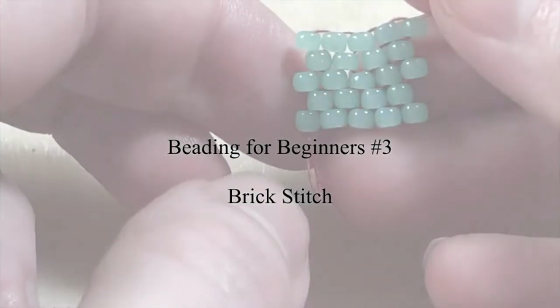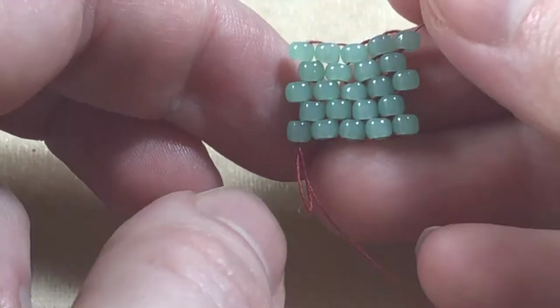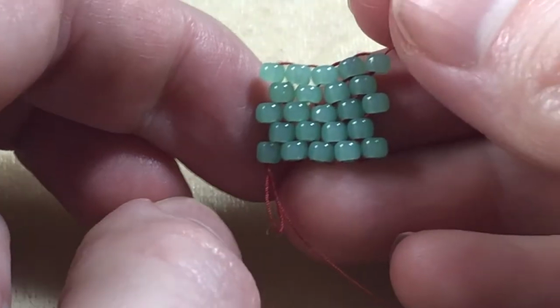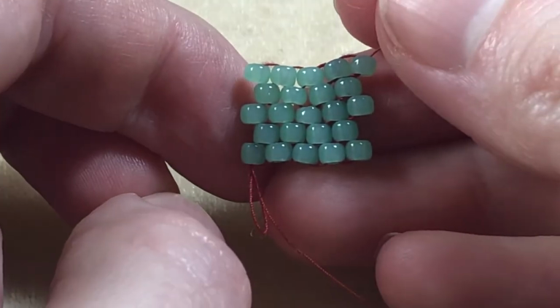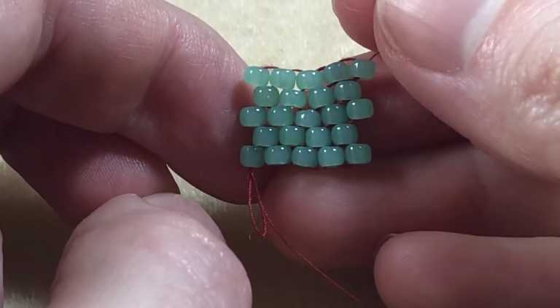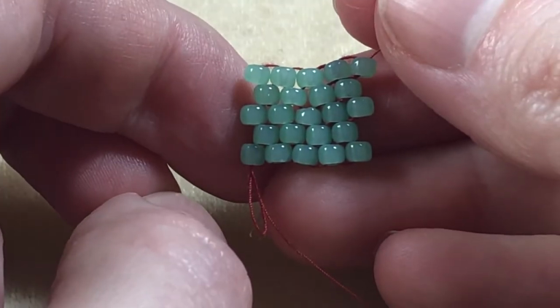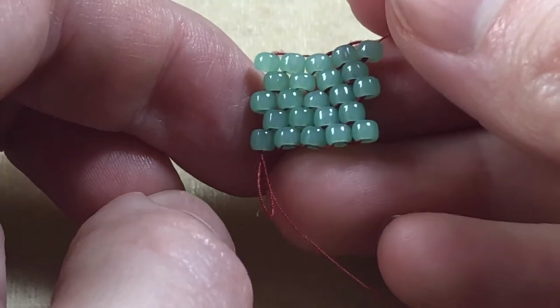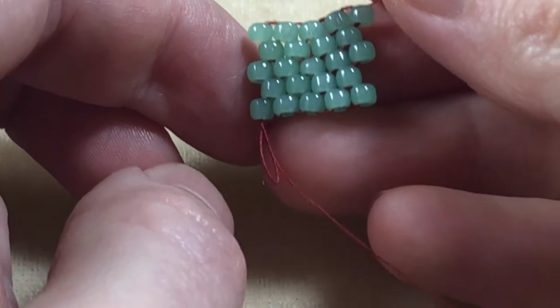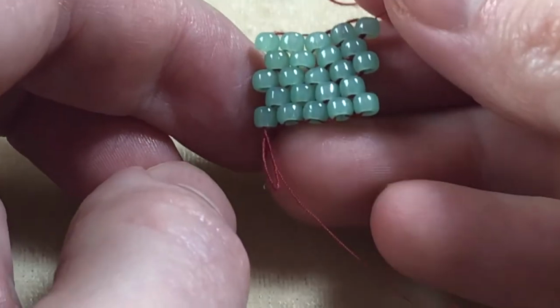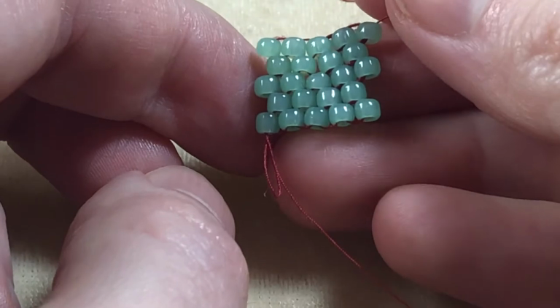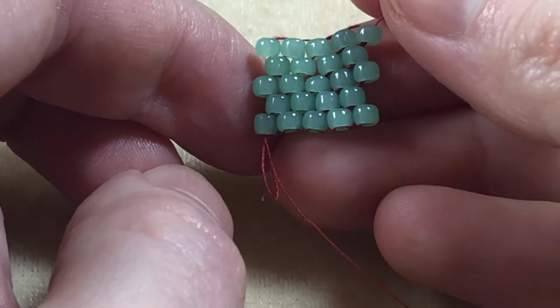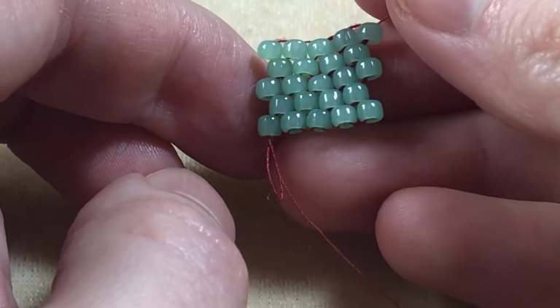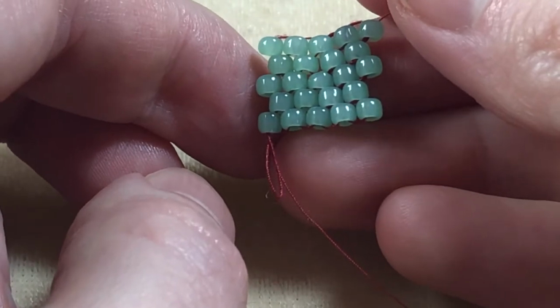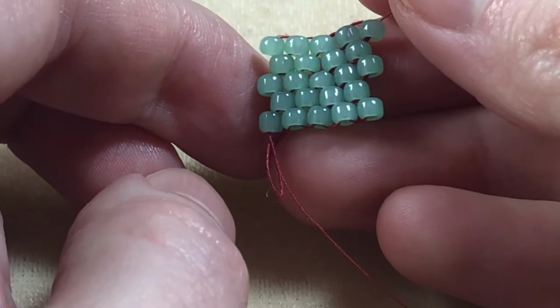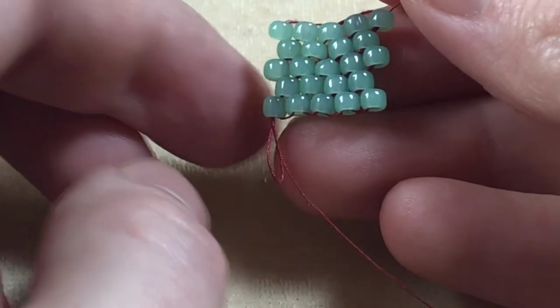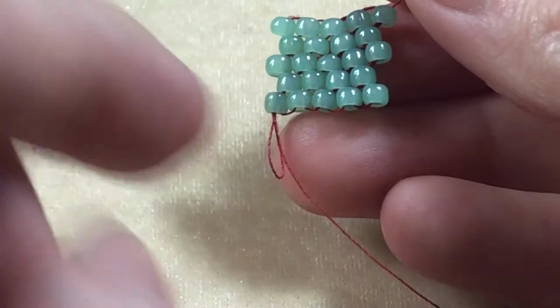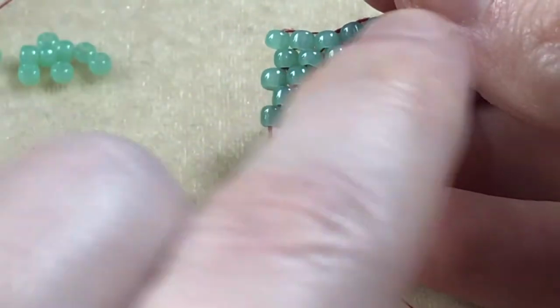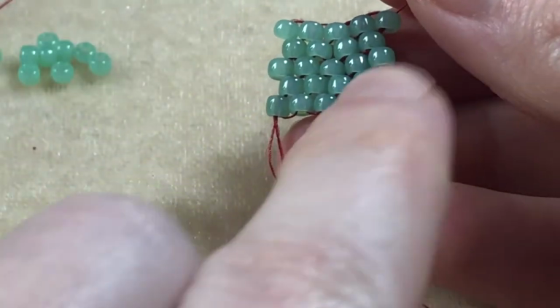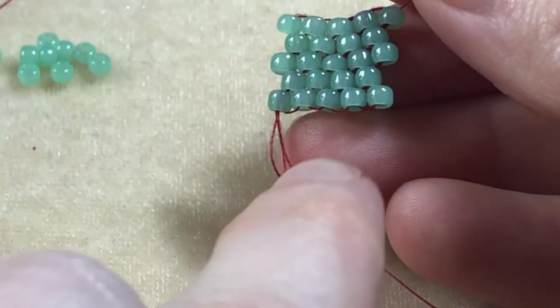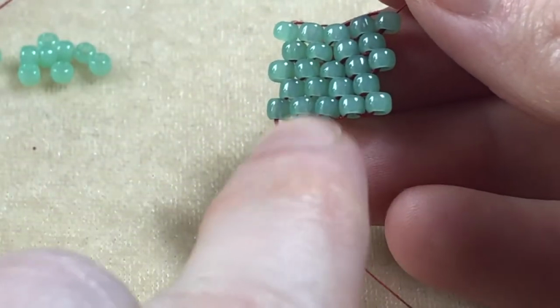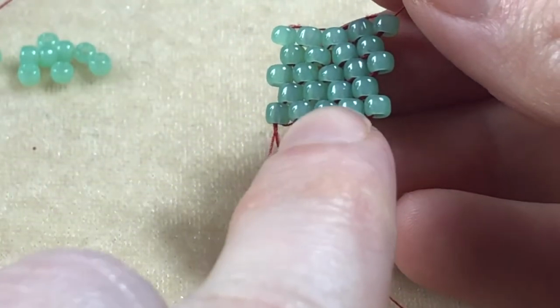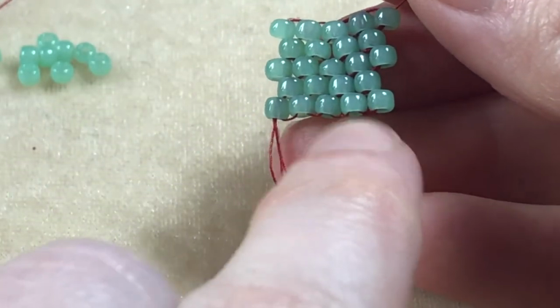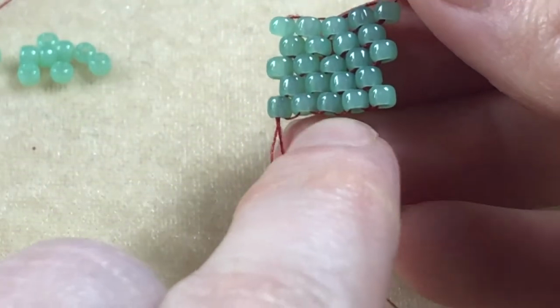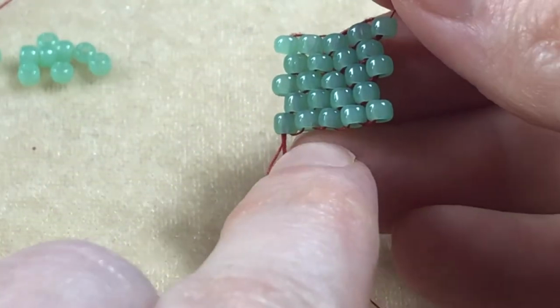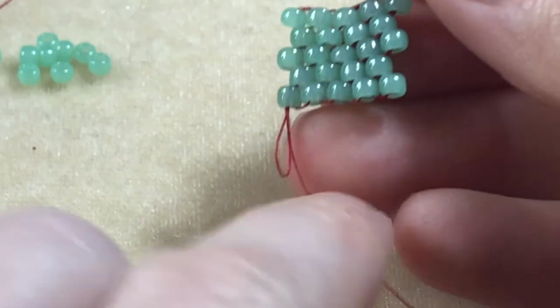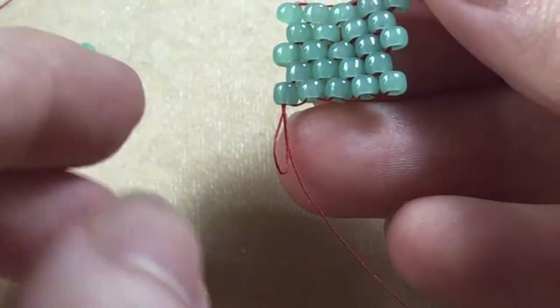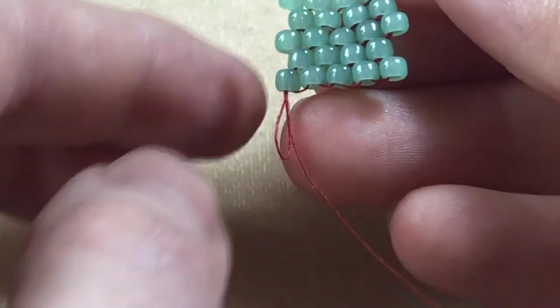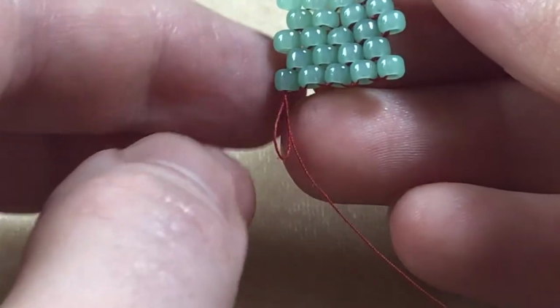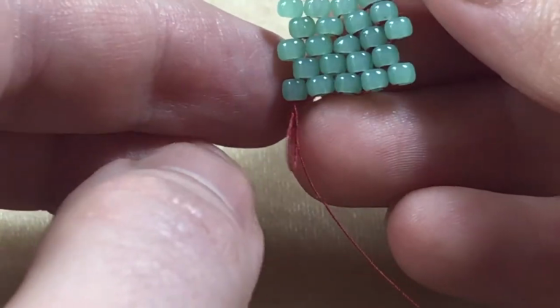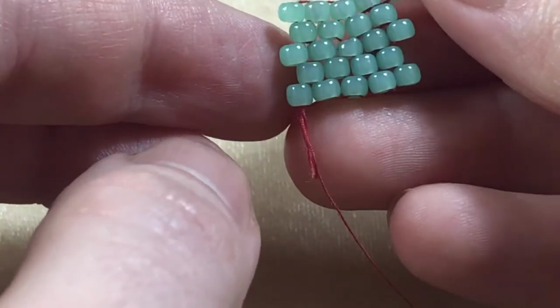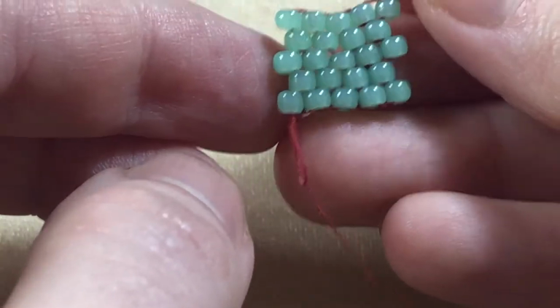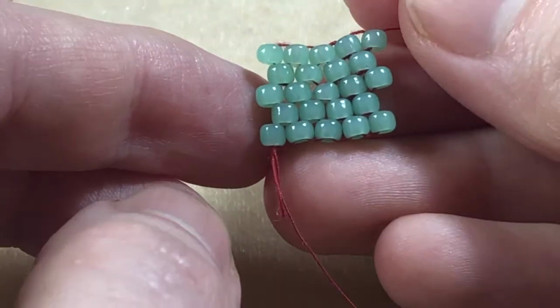This is the brick stitch. You can see that the beads are slightly offset in a brick pattern, and the rows are also slightly offset with a long row and a short row. Here's how to do it.